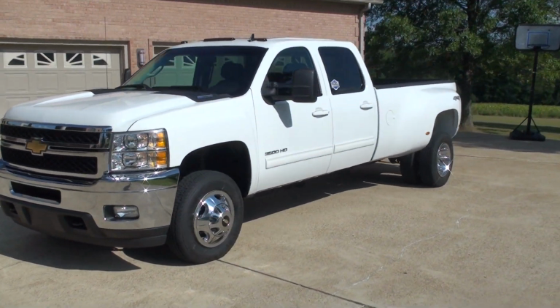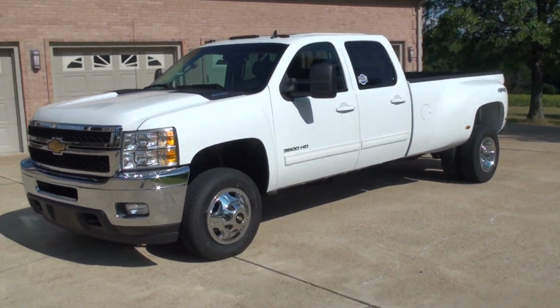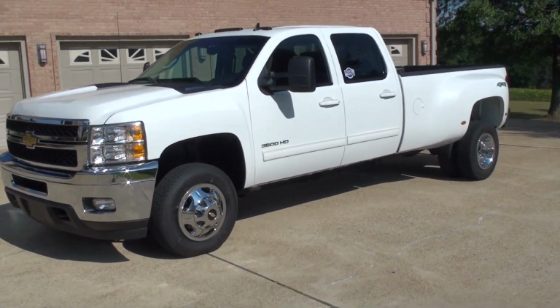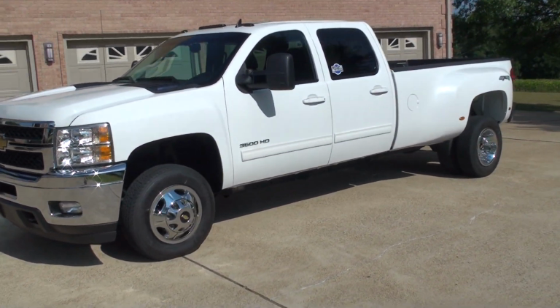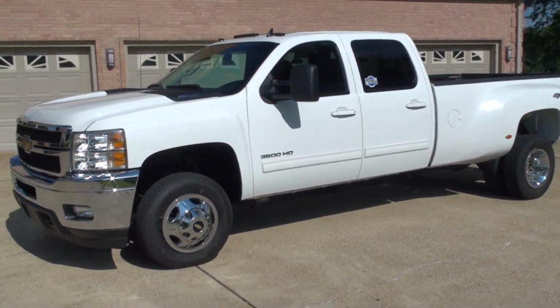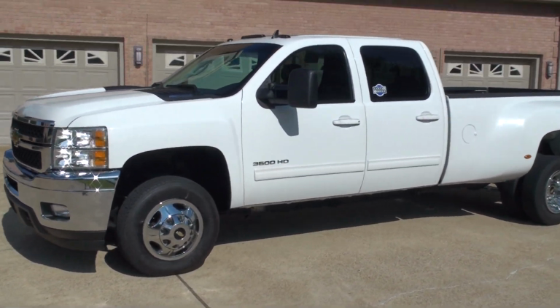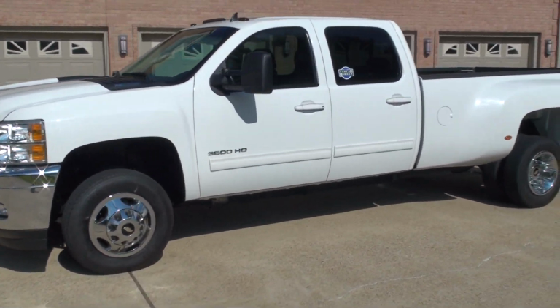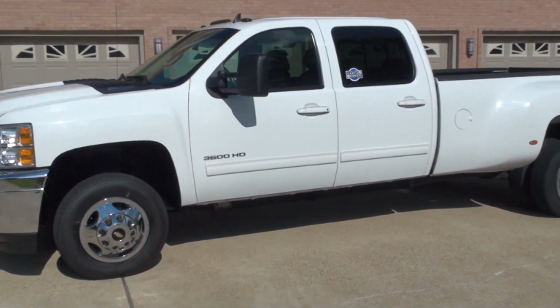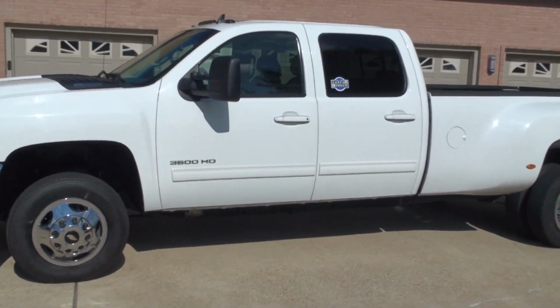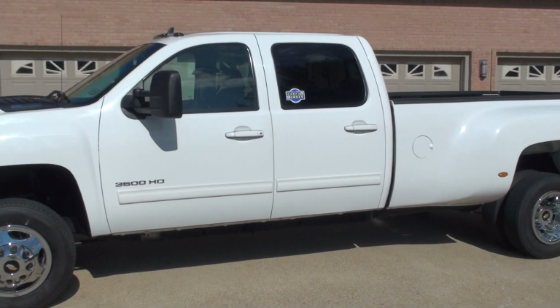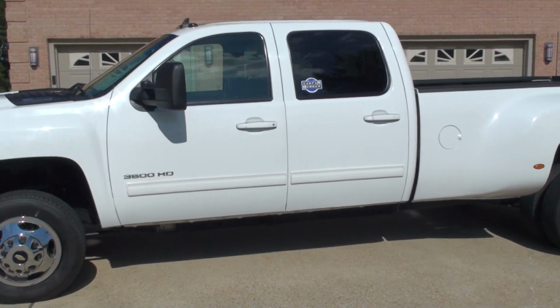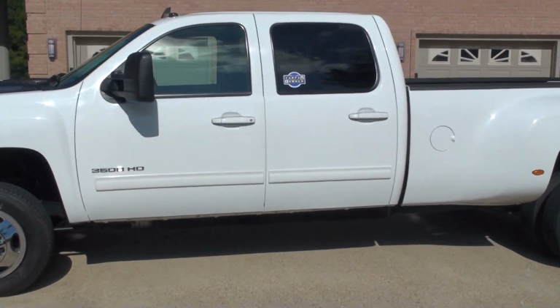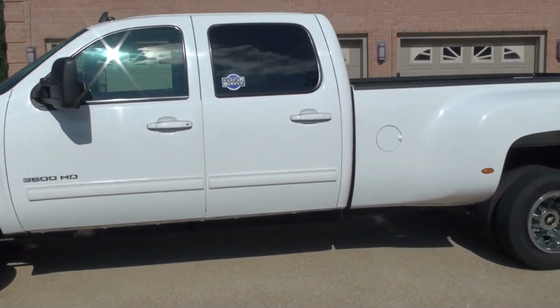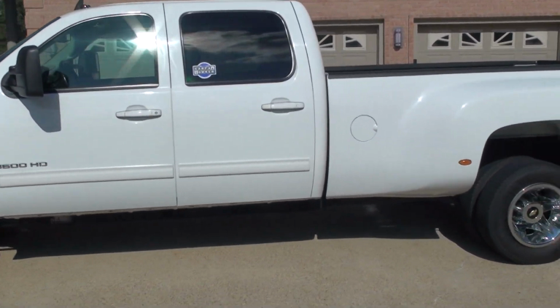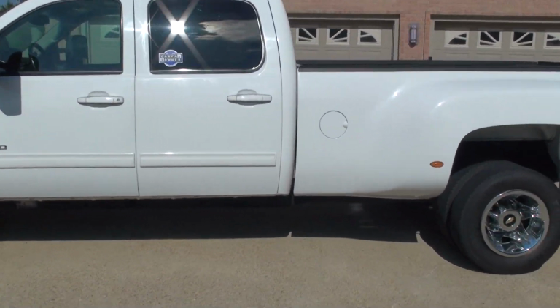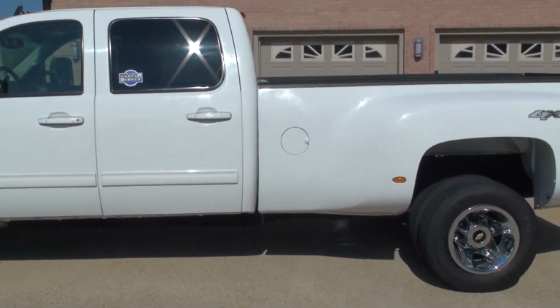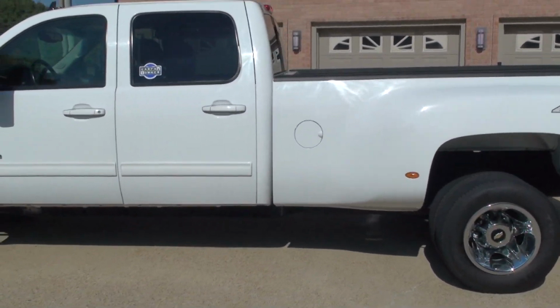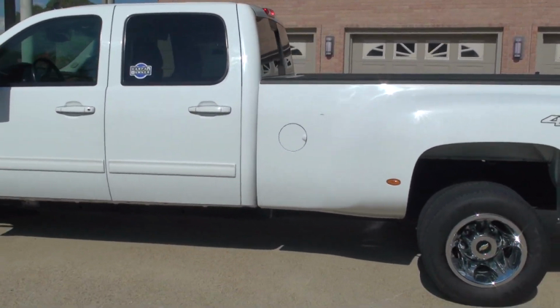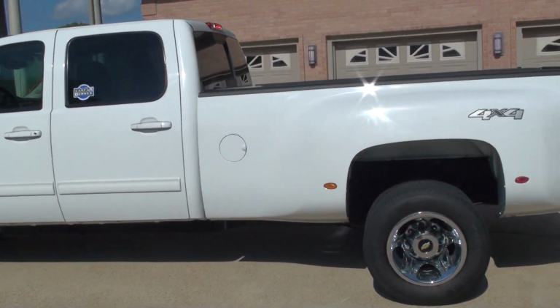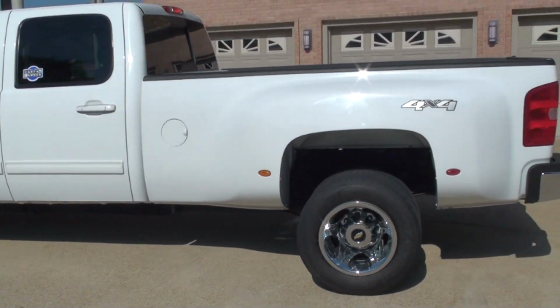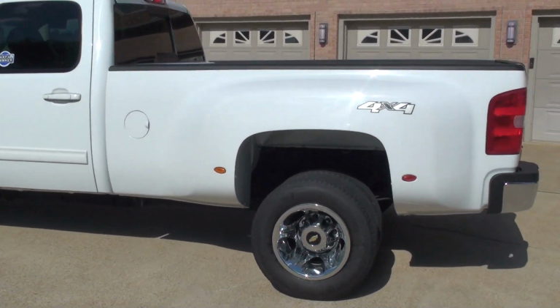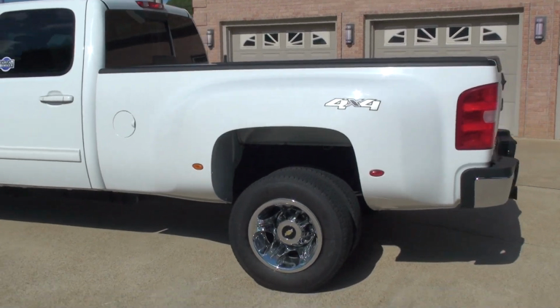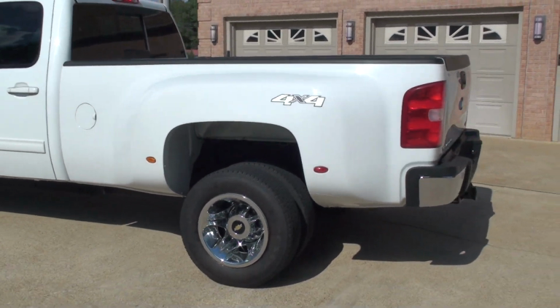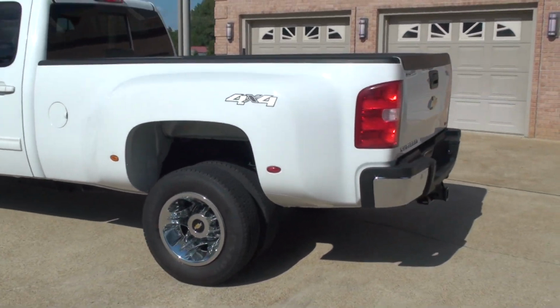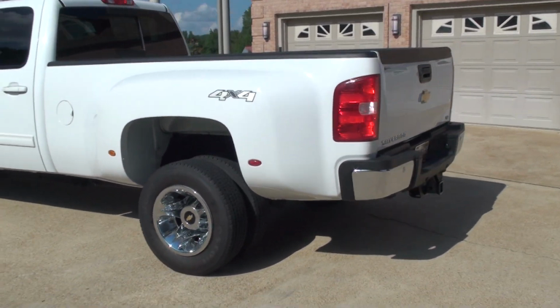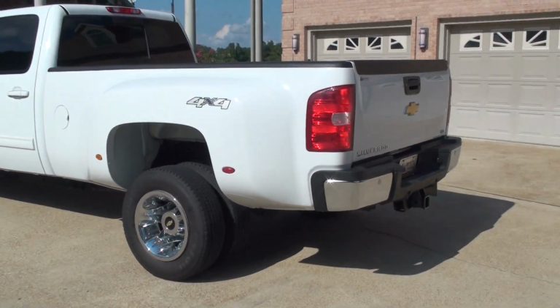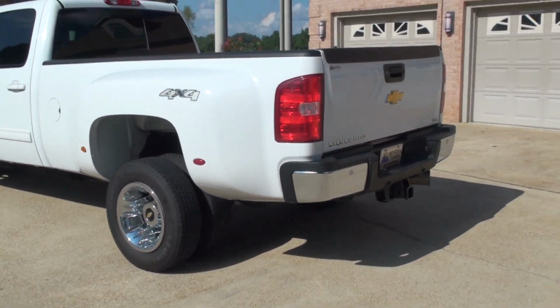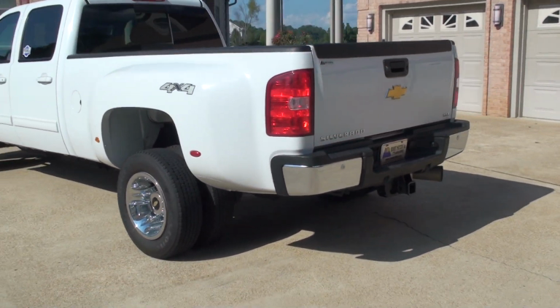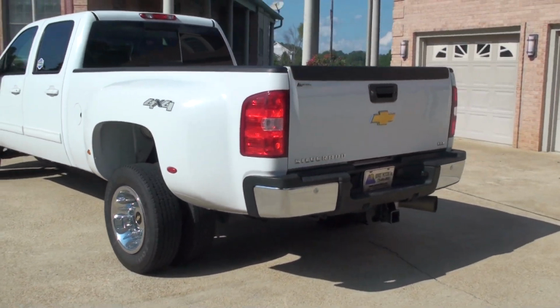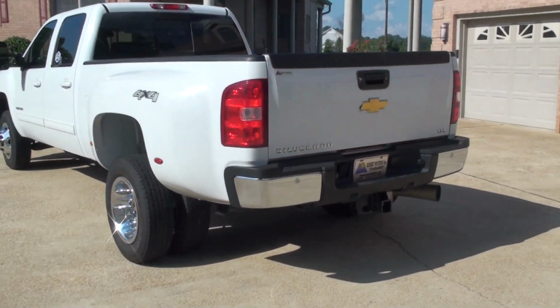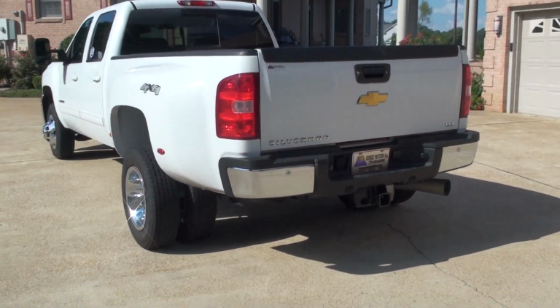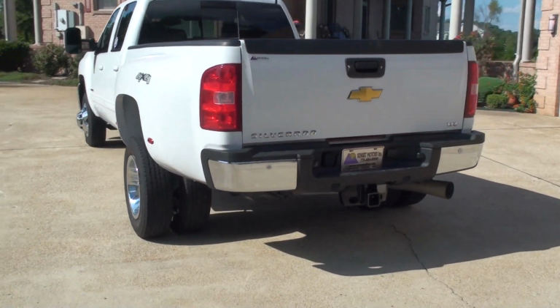This is the ultimate work truck, LTZ, loaded with just about every option. Four wheel drive diesel. It's got the towing package, backup camera, backup sensors.